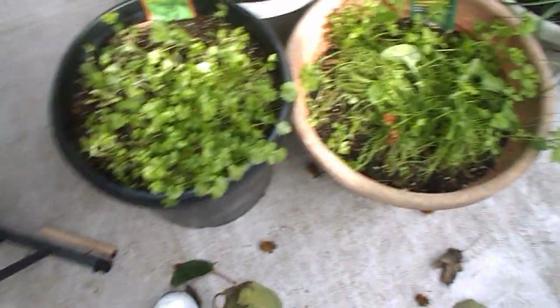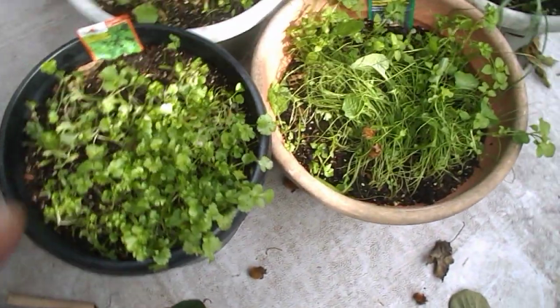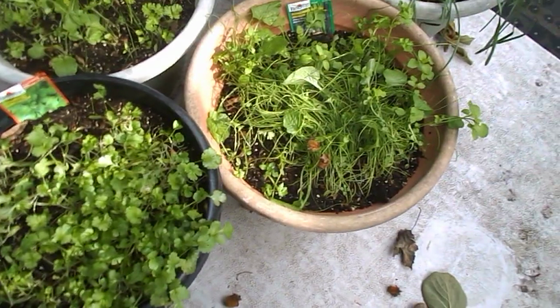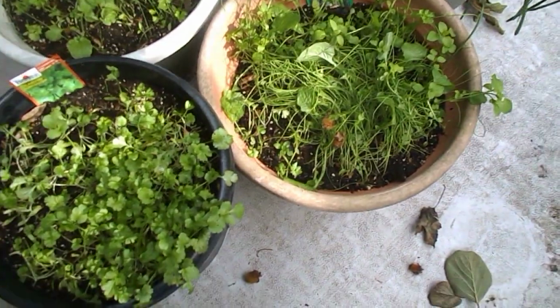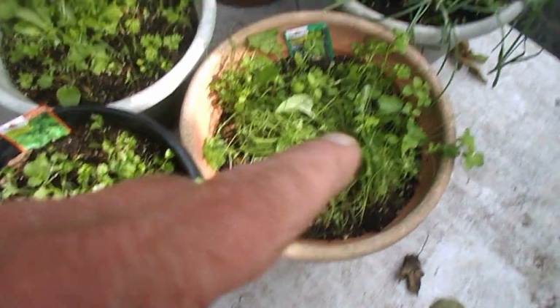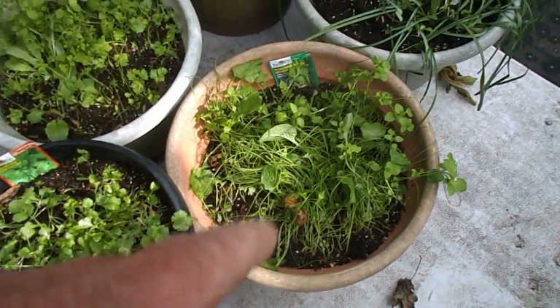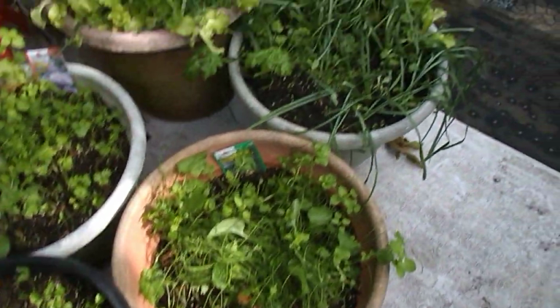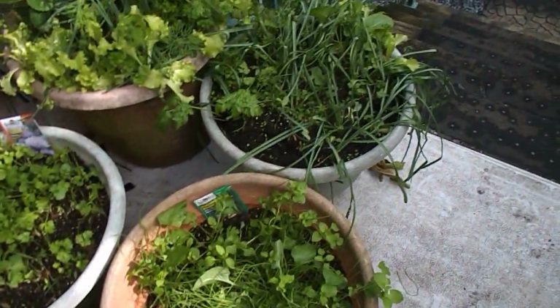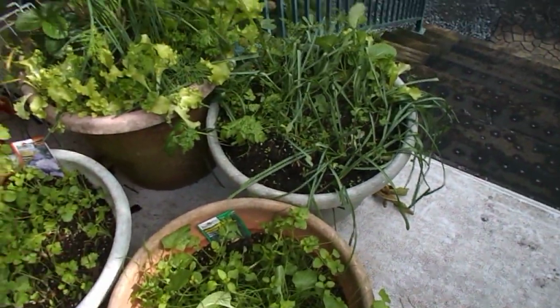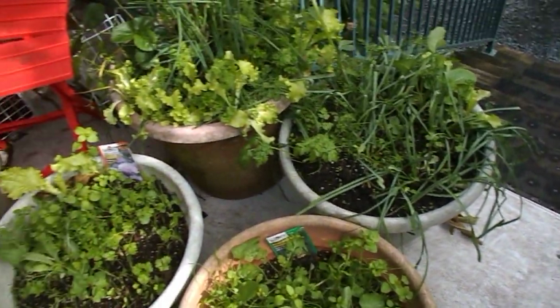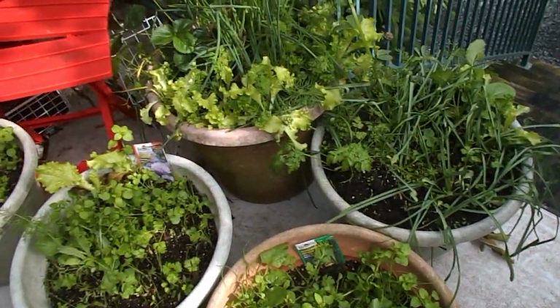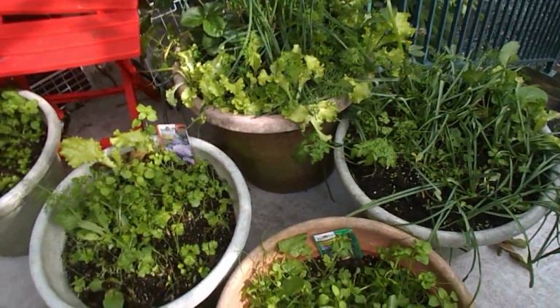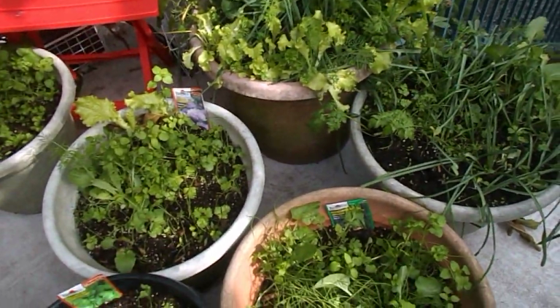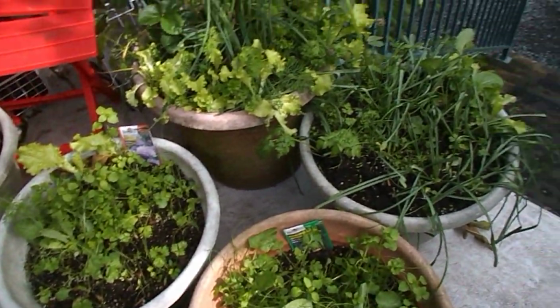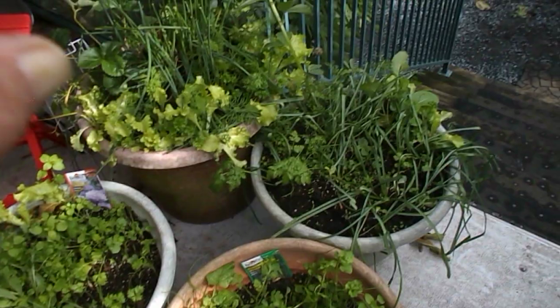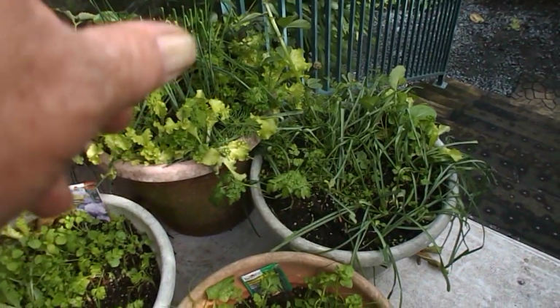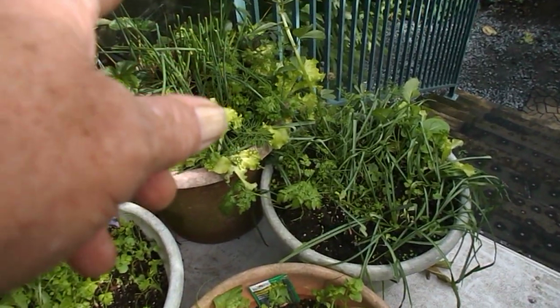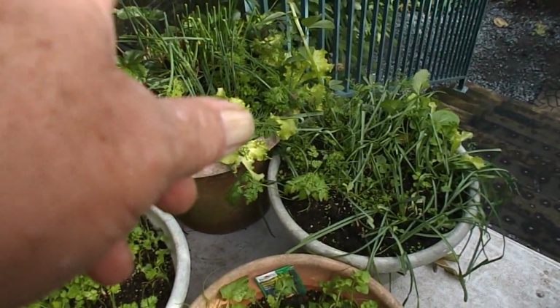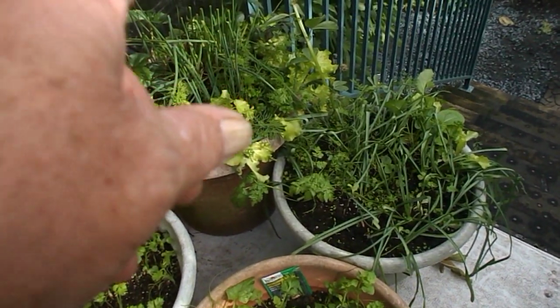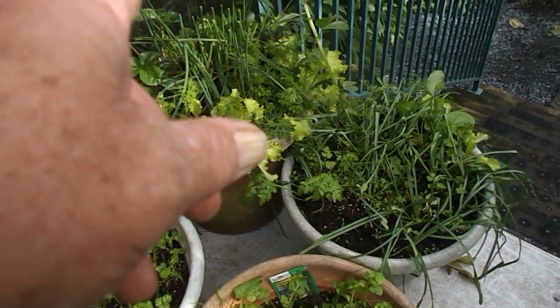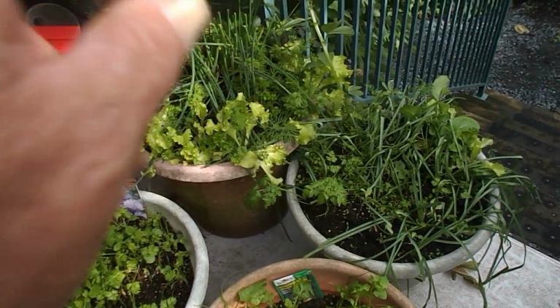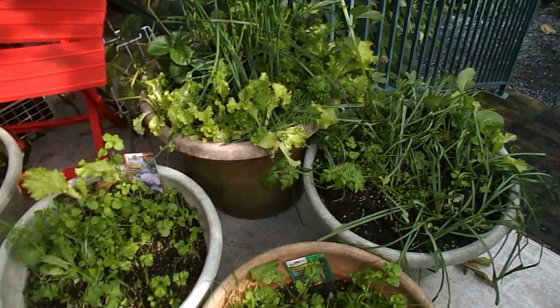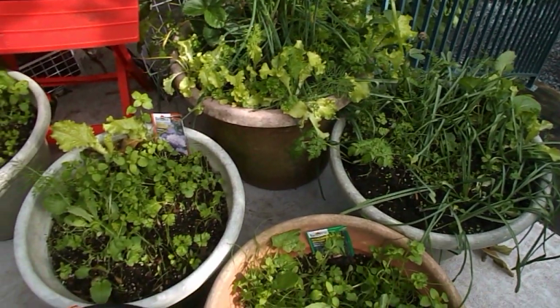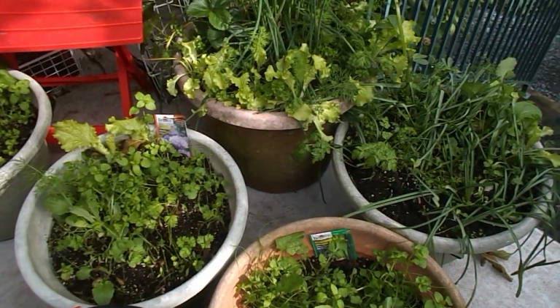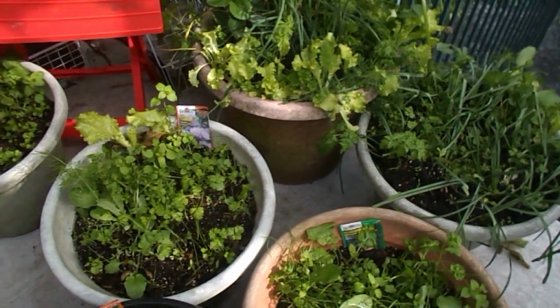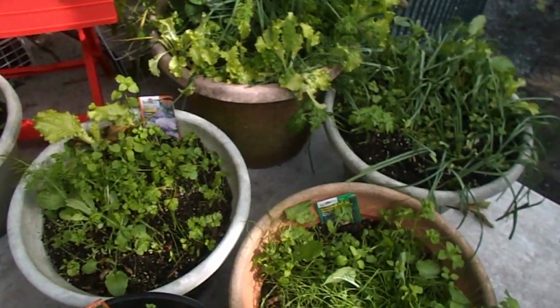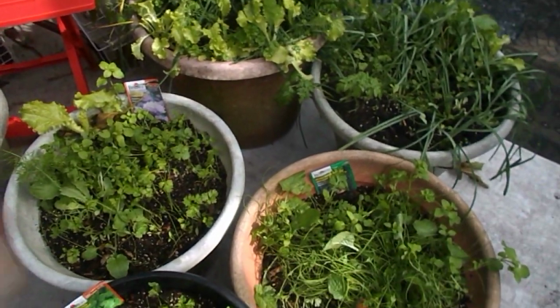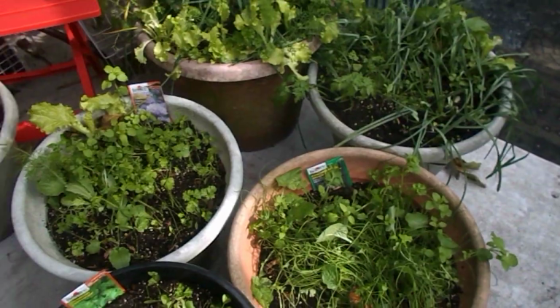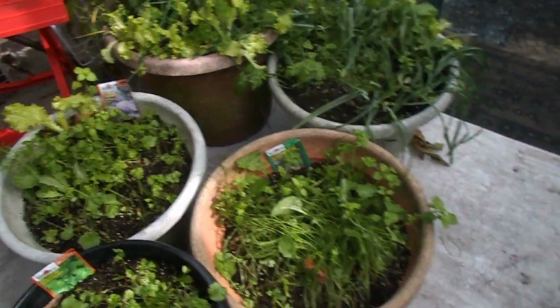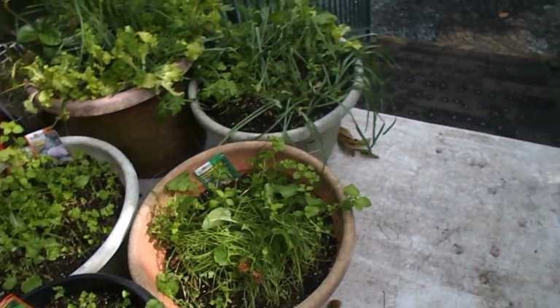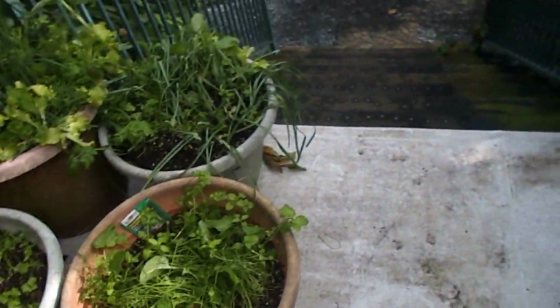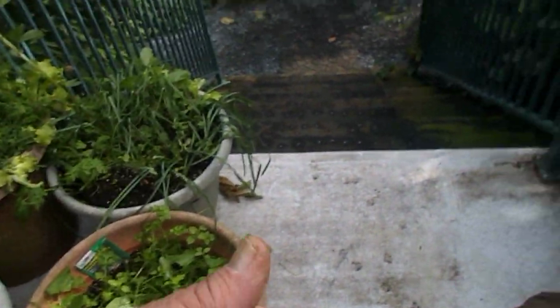There's some cilantro, bunching onions, garlic, green onions. Somebody cut my green onions — it must have been my friend — and just tons of different herbs and stuff.